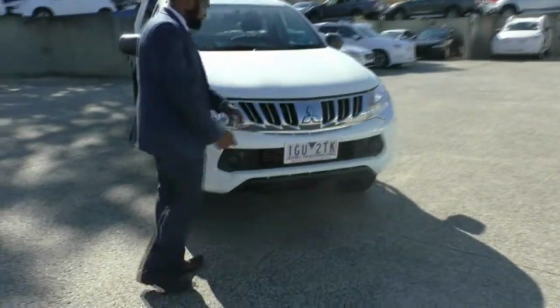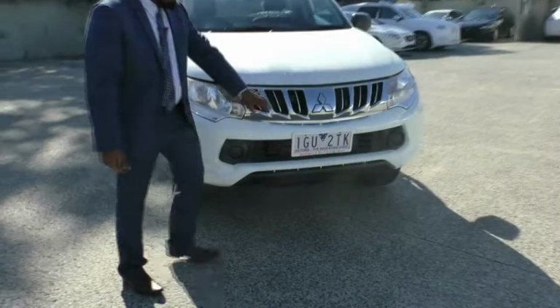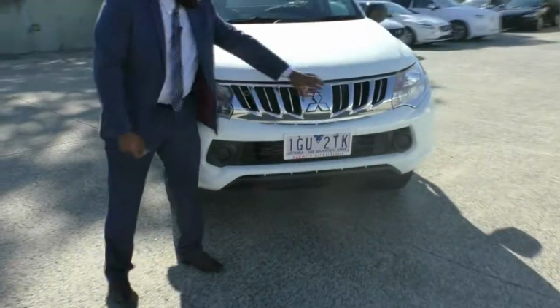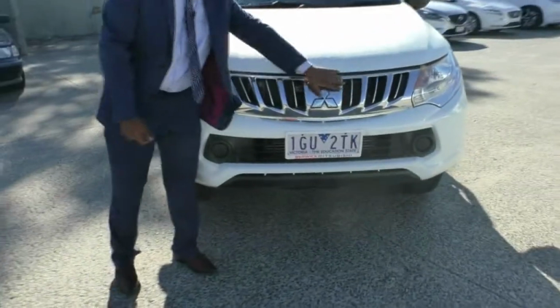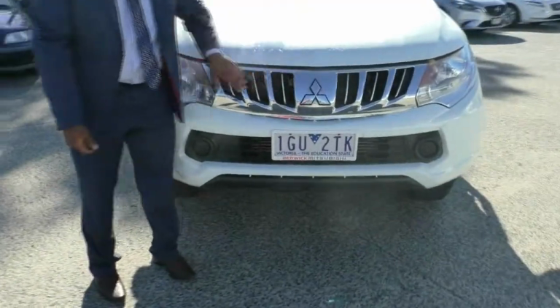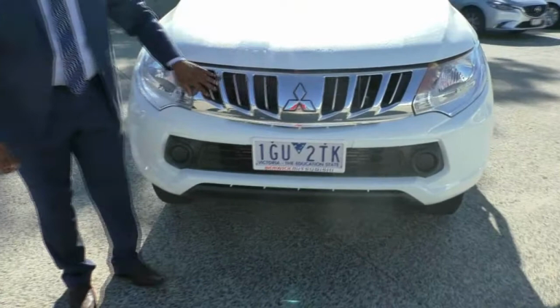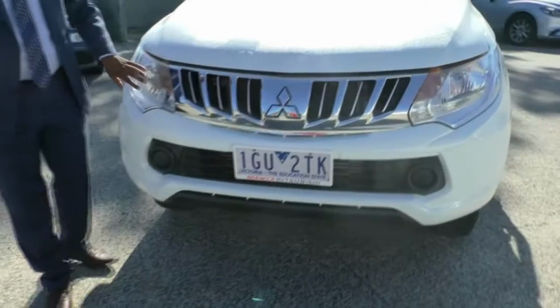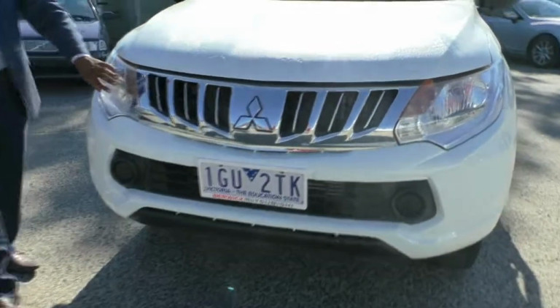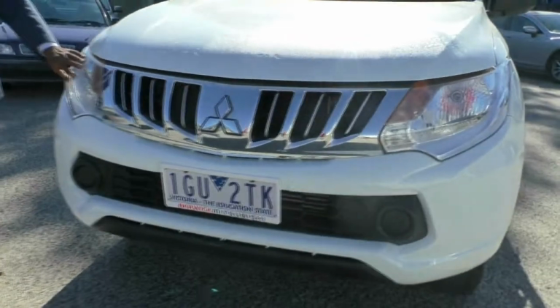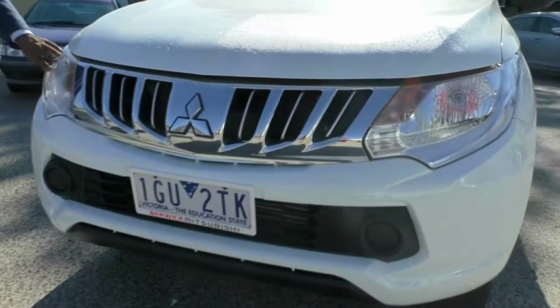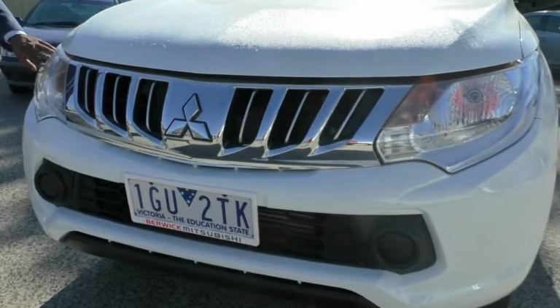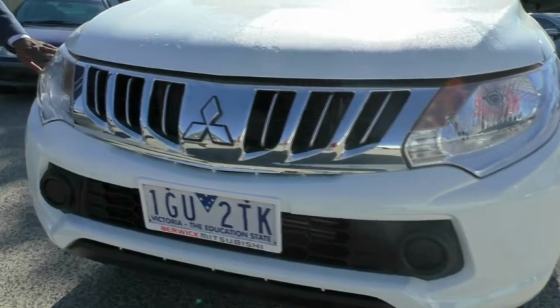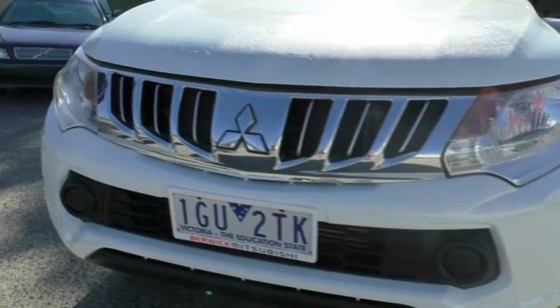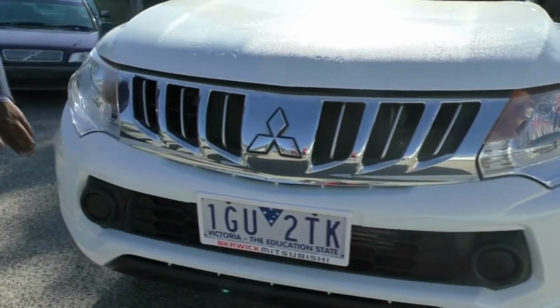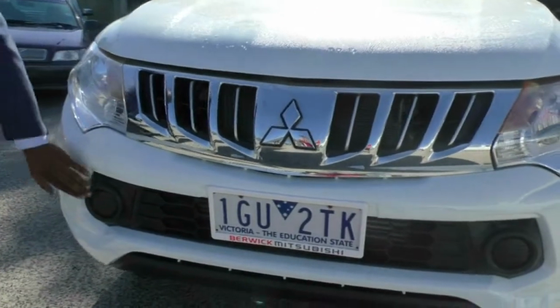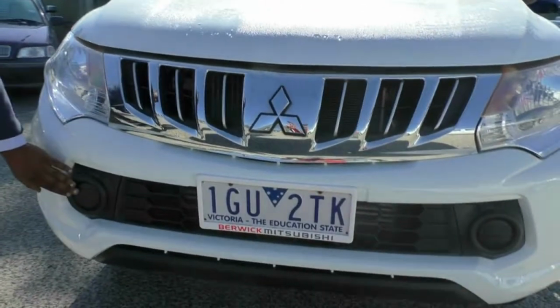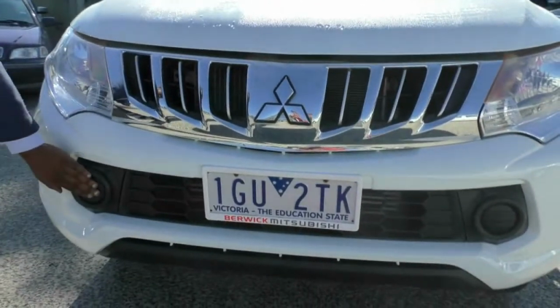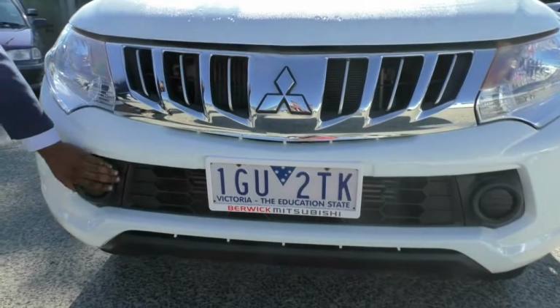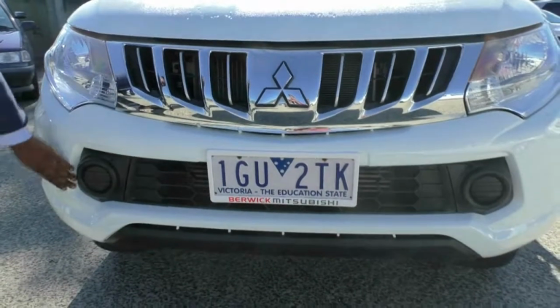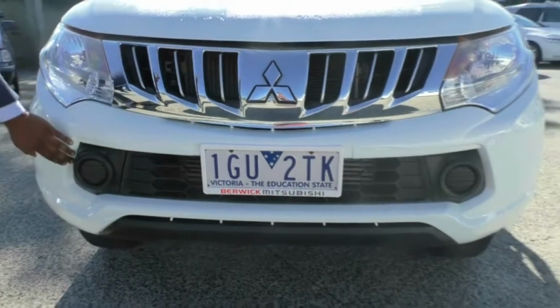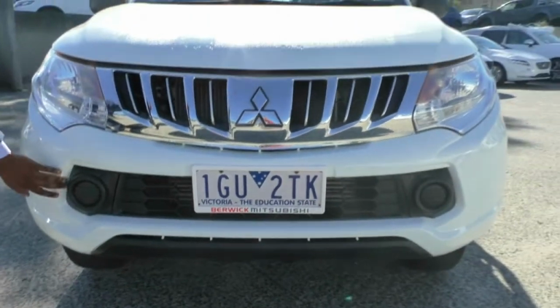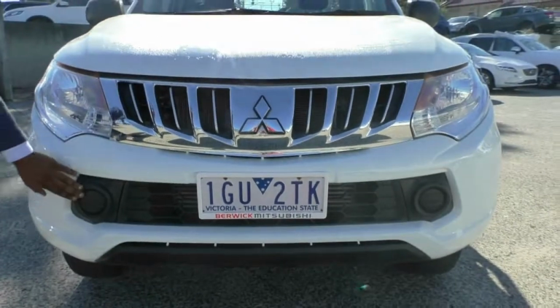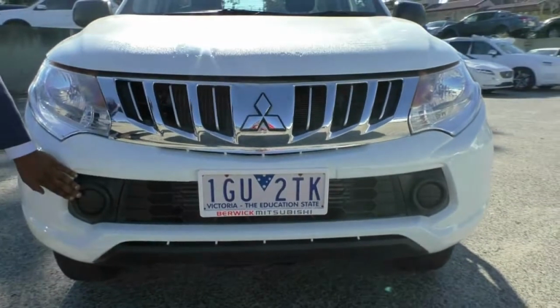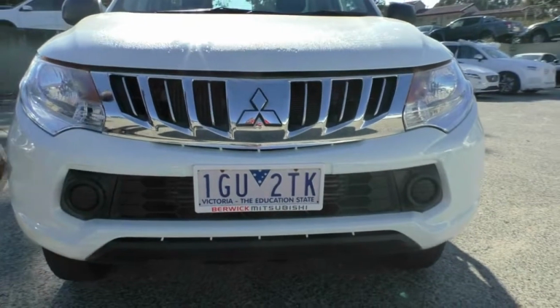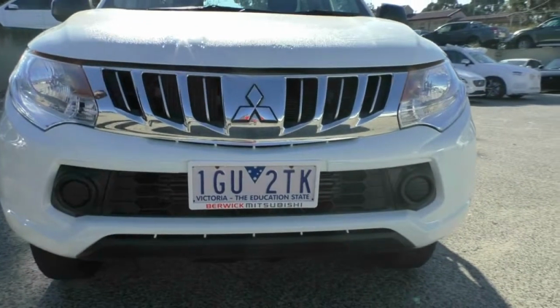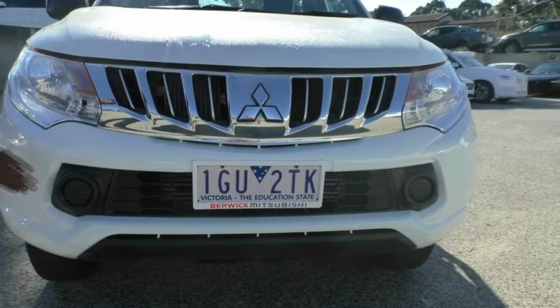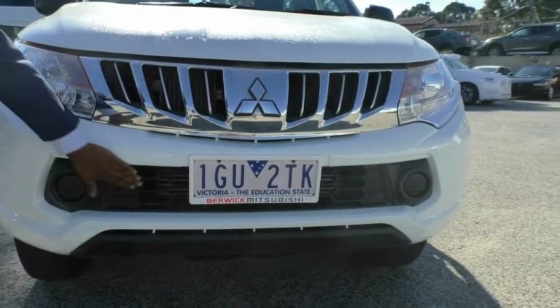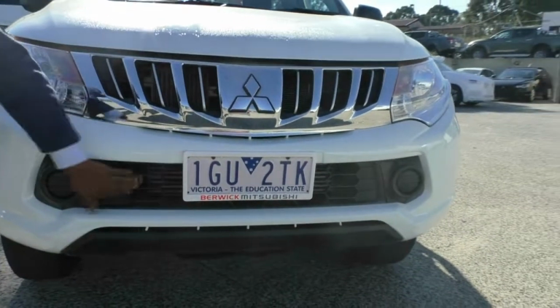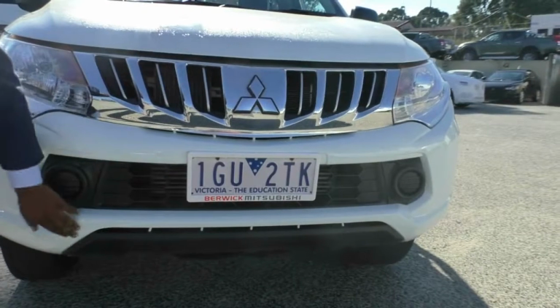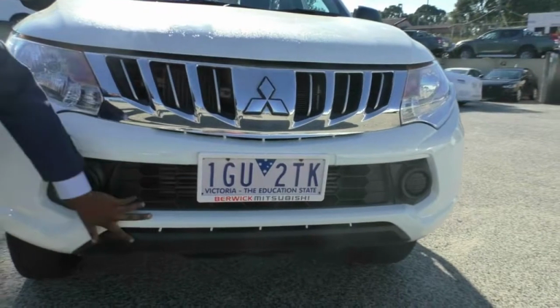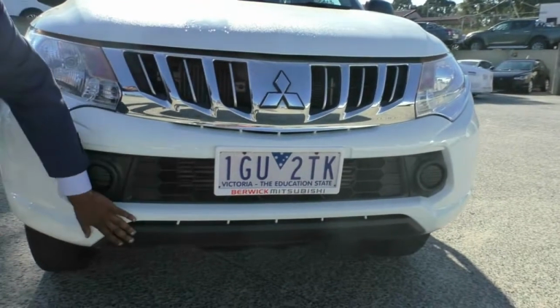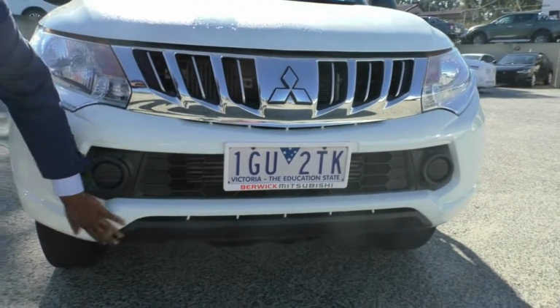As you can see here we have a nice big chrome grille leading into chrome housing in our headlights. Mitsubishi have also left you two spots right here to install your fog lights. That leads into a nice honeycomb grille and a two-tone front lip.